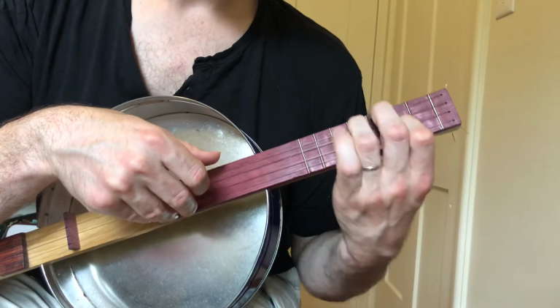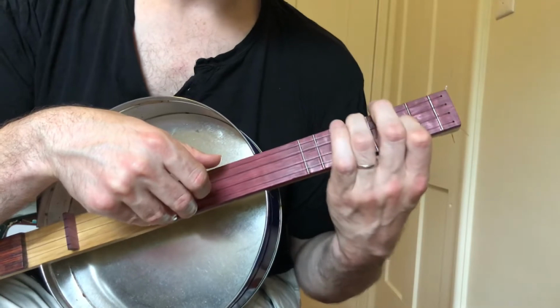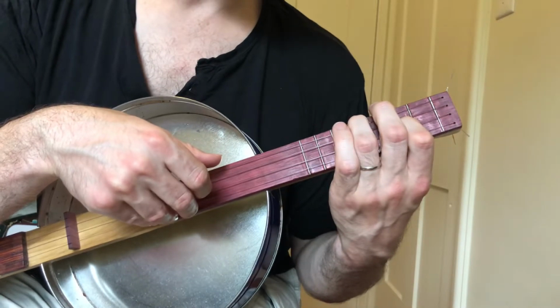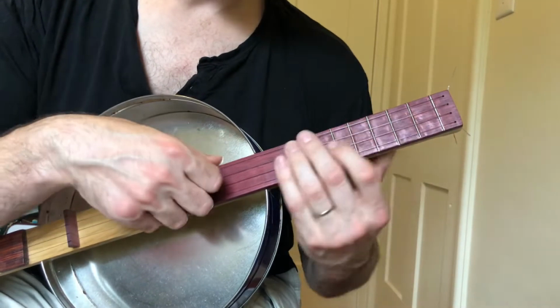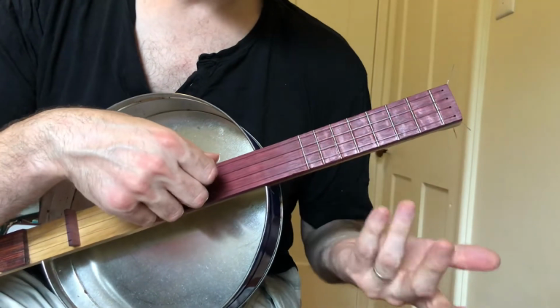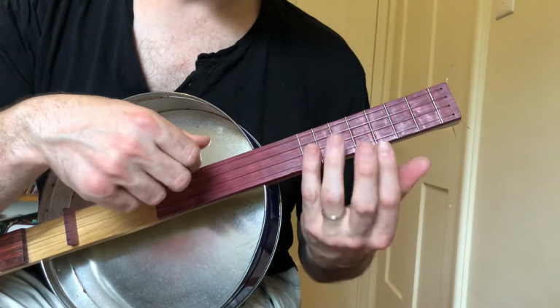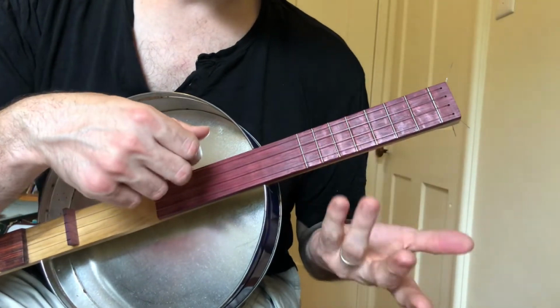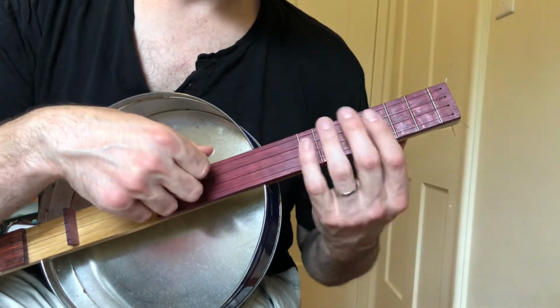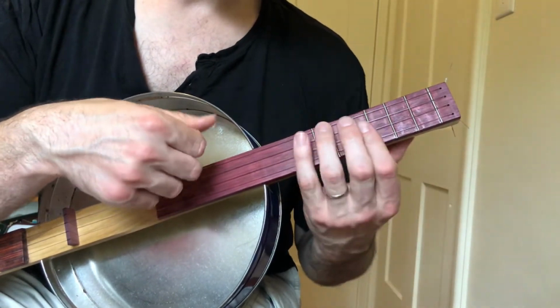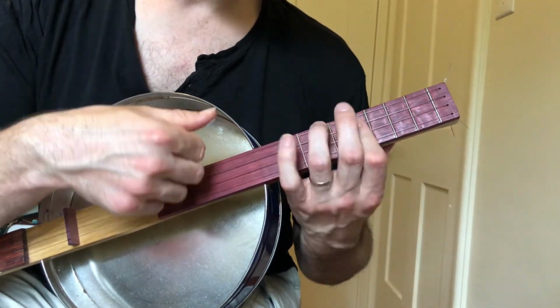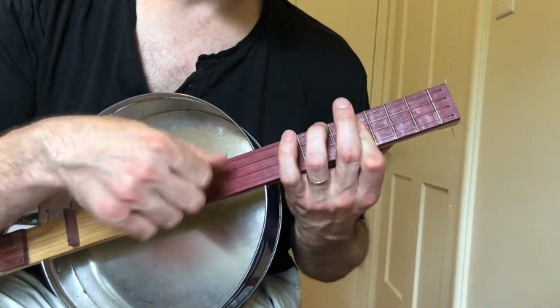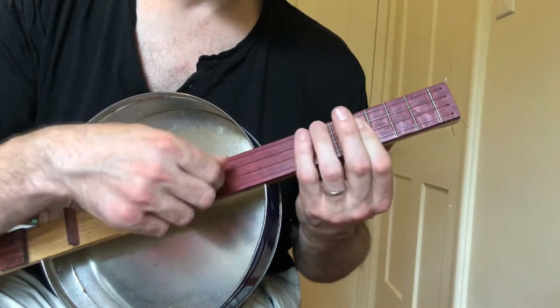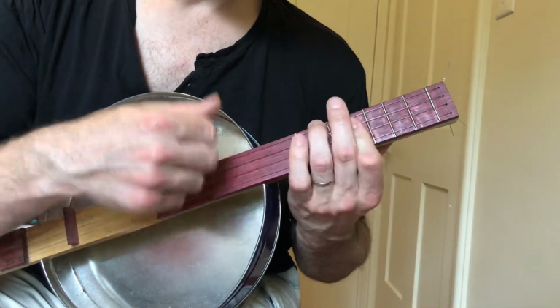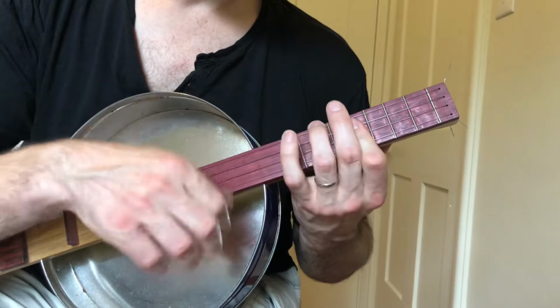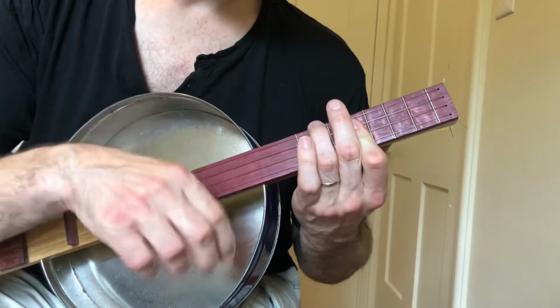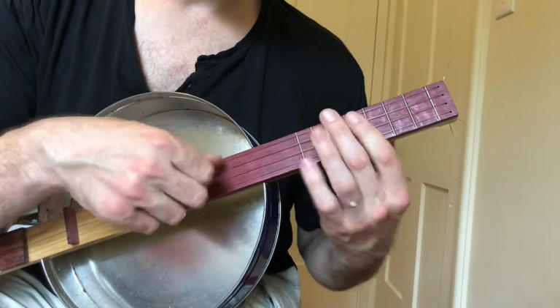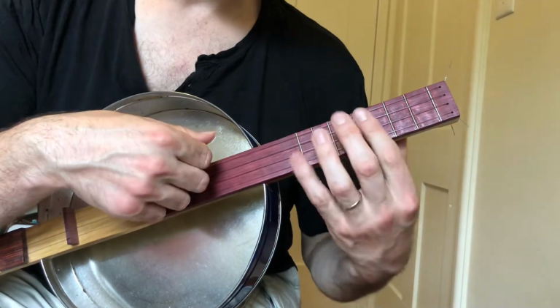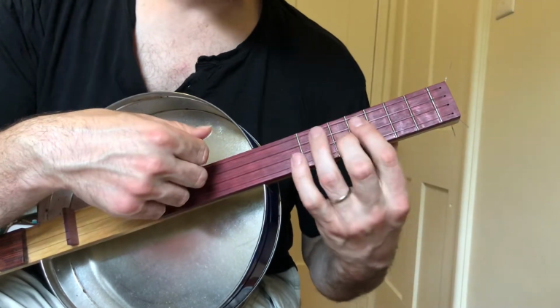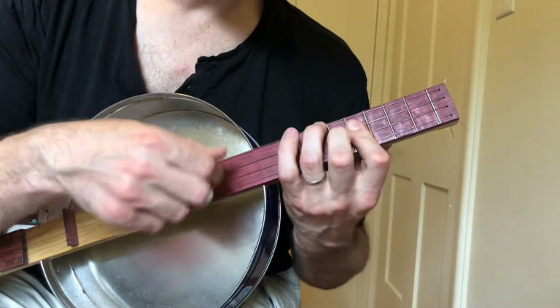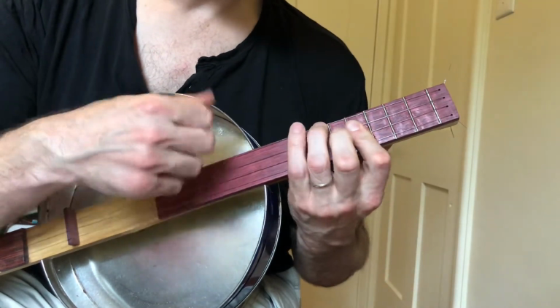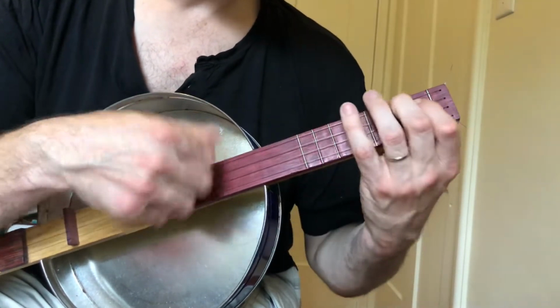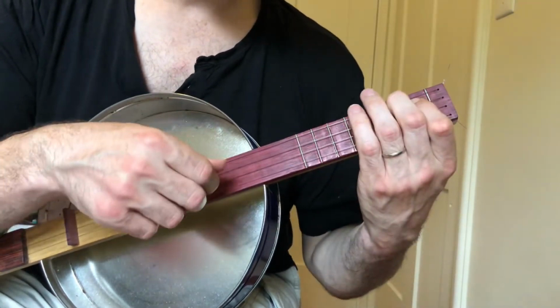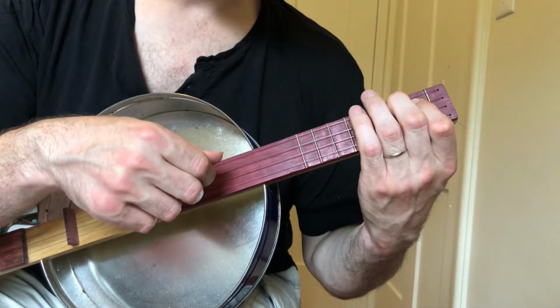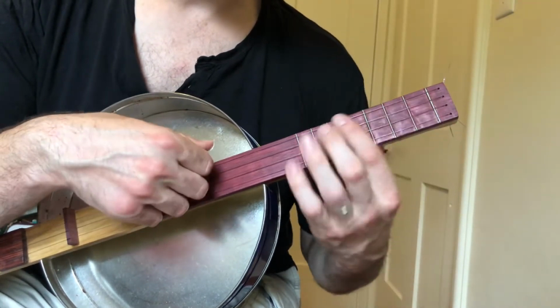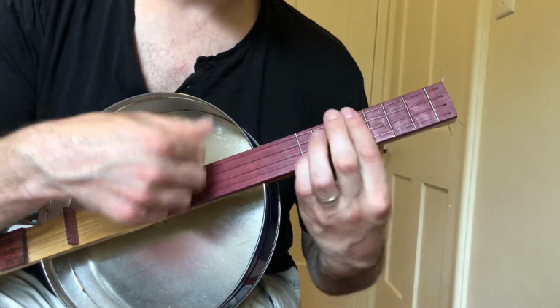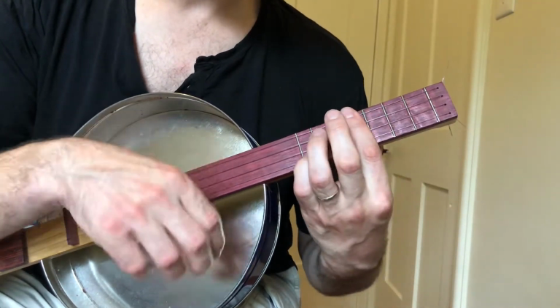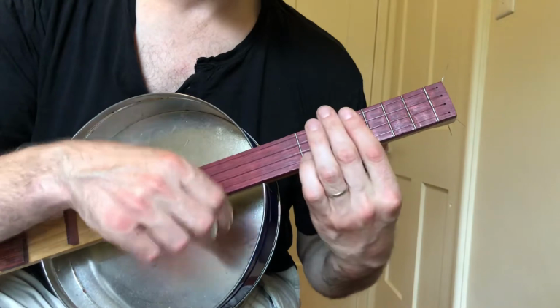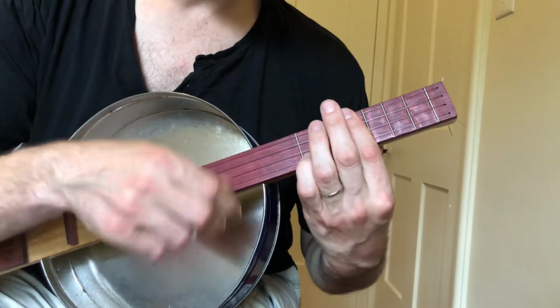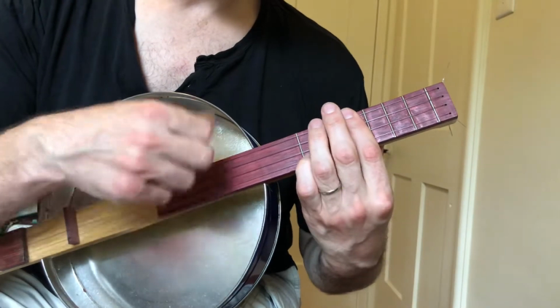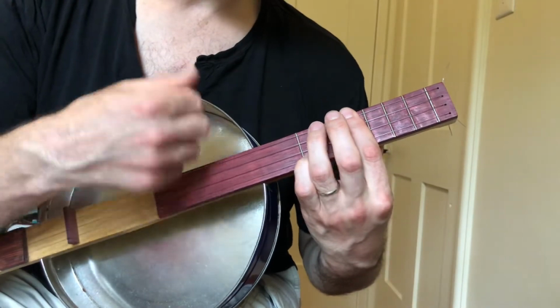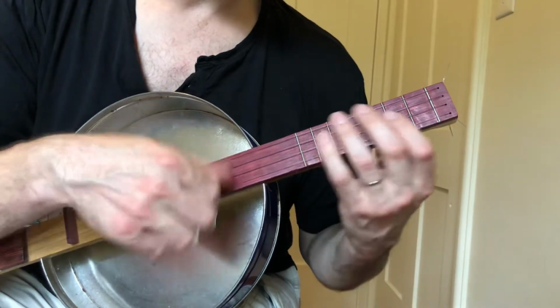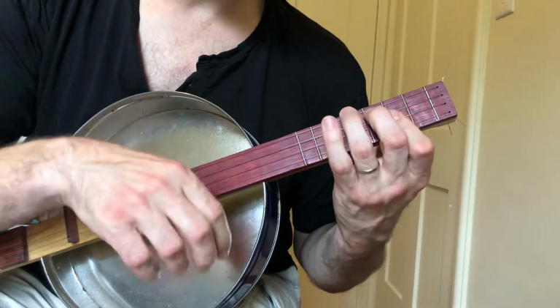And that's the riff. Then it goes into the chords, which are pretty simple: C-sharp minor, A — or there, doesn't matter — and then E, B.